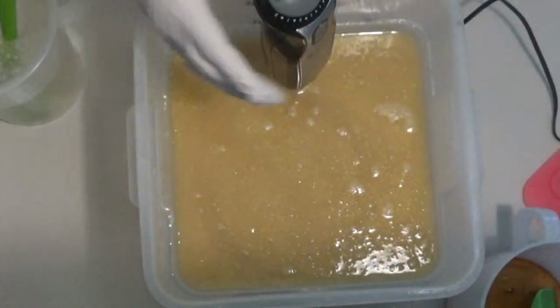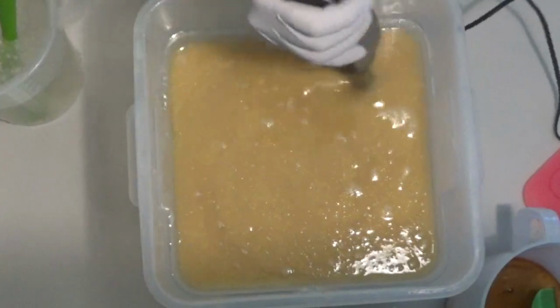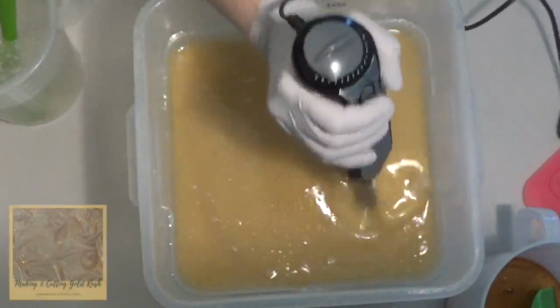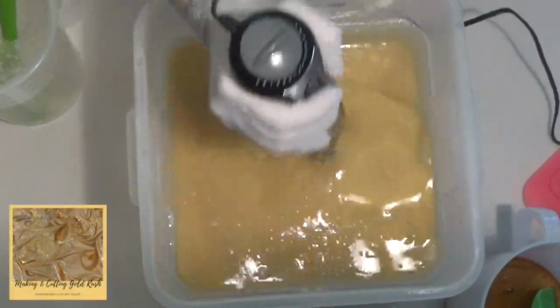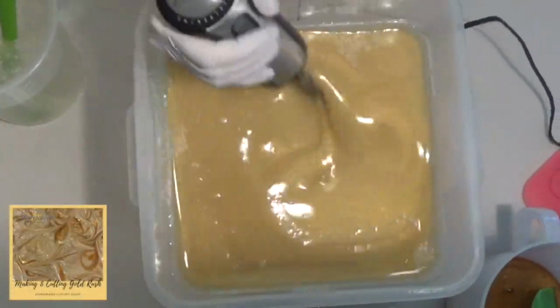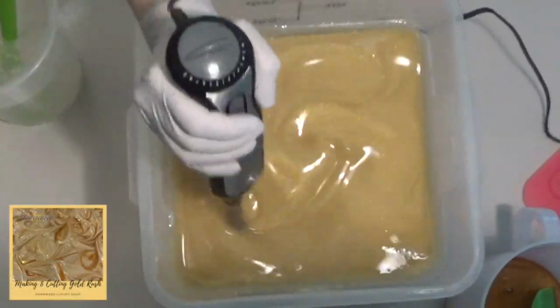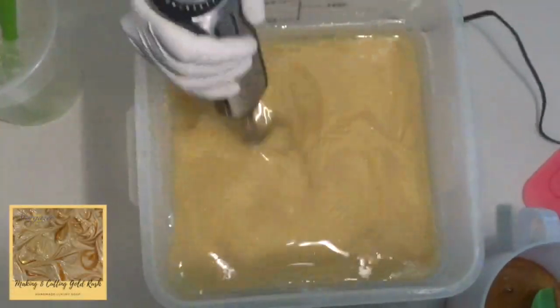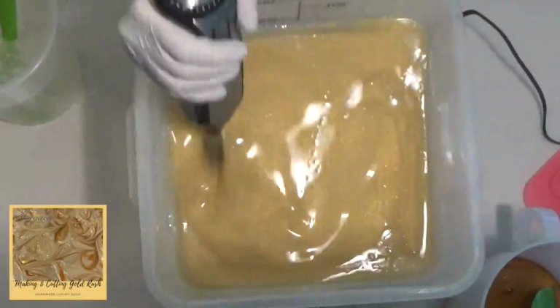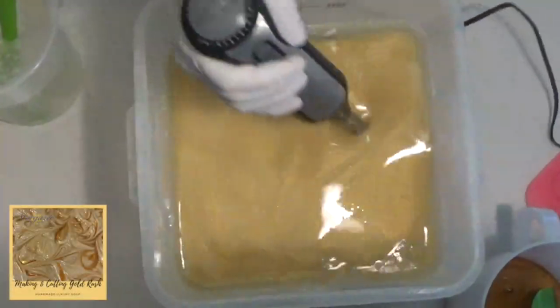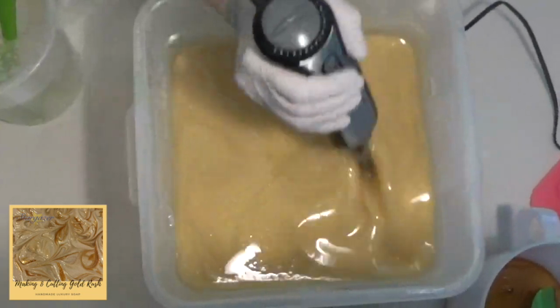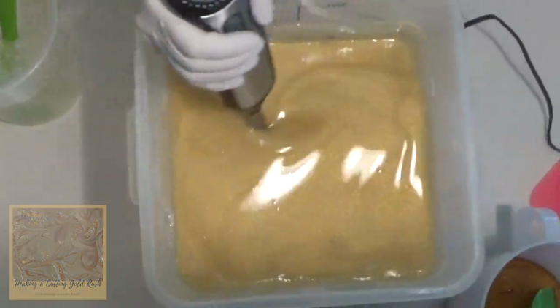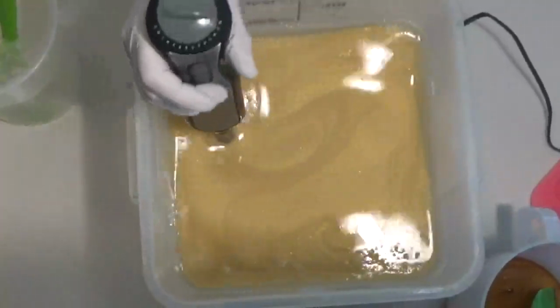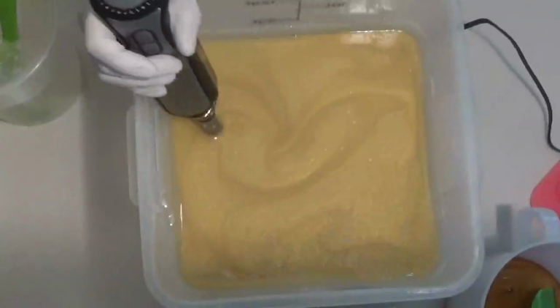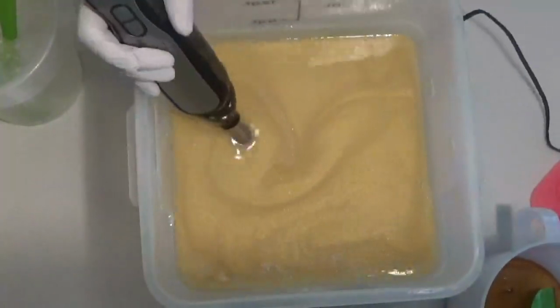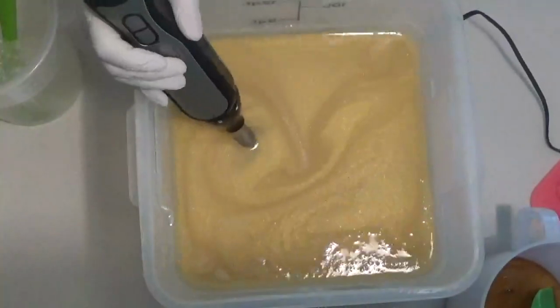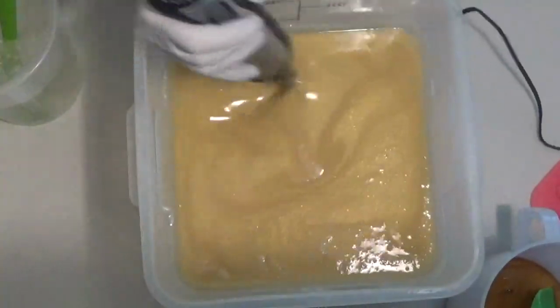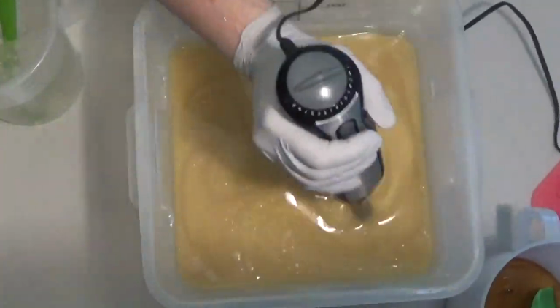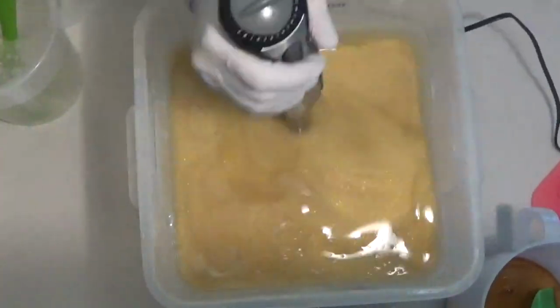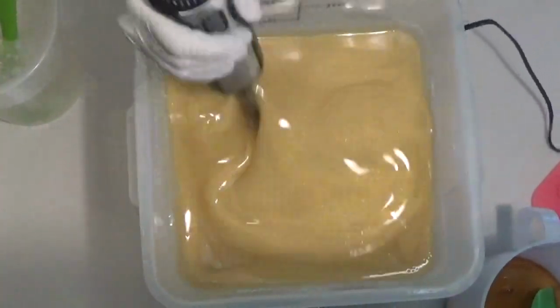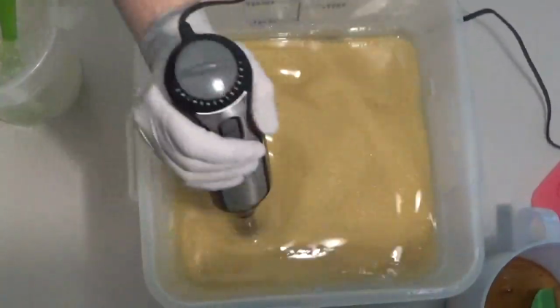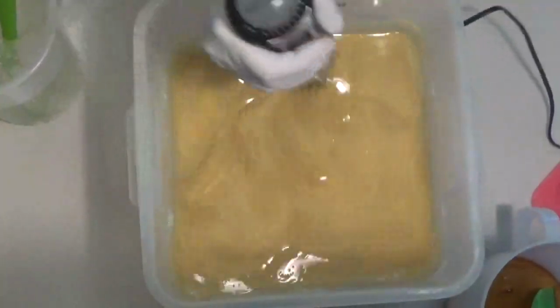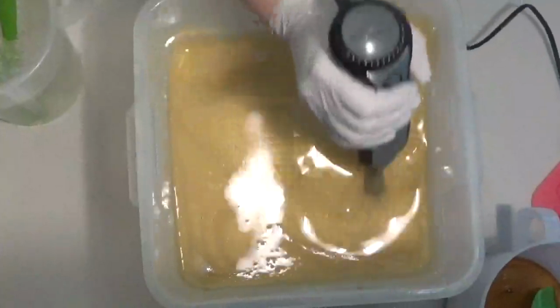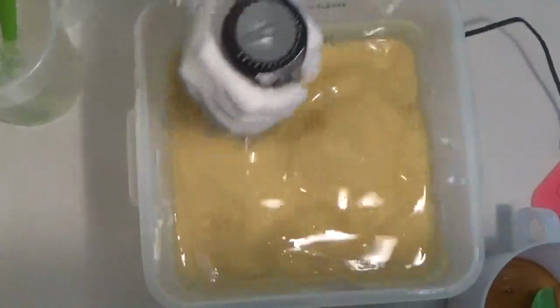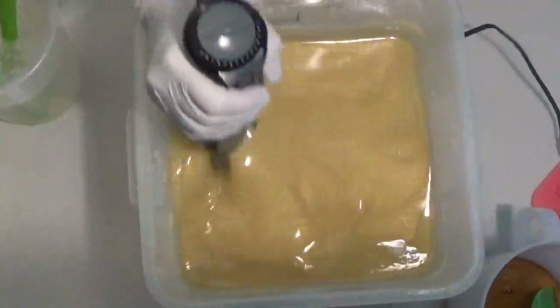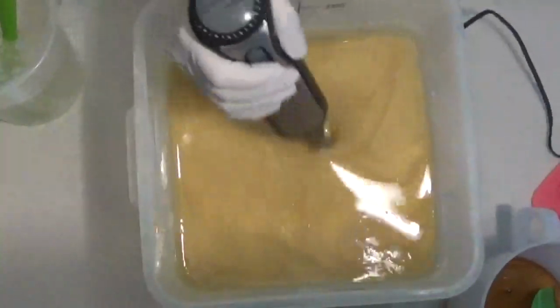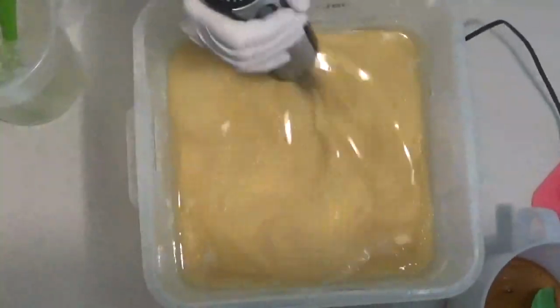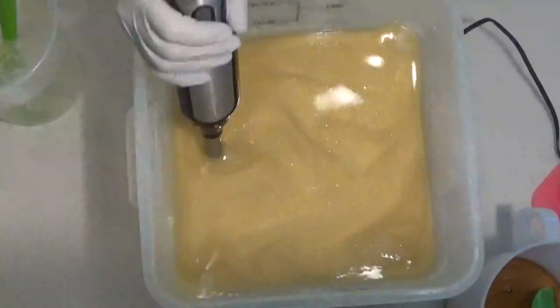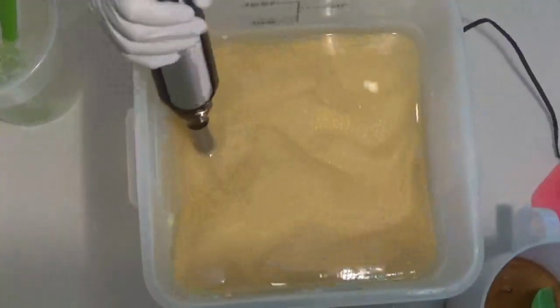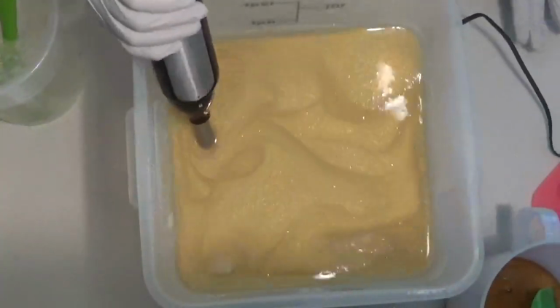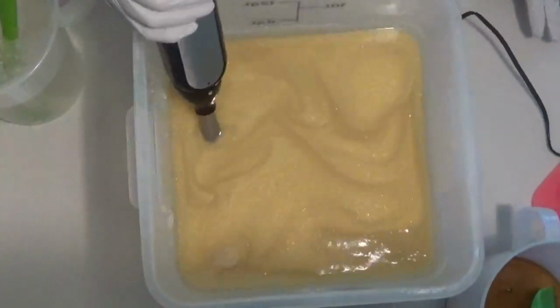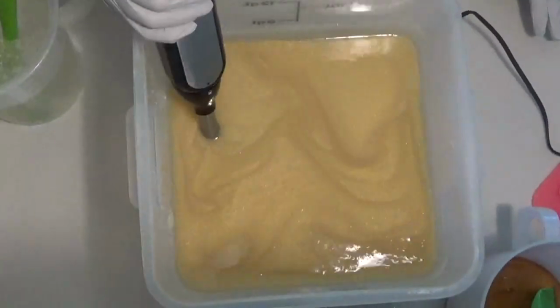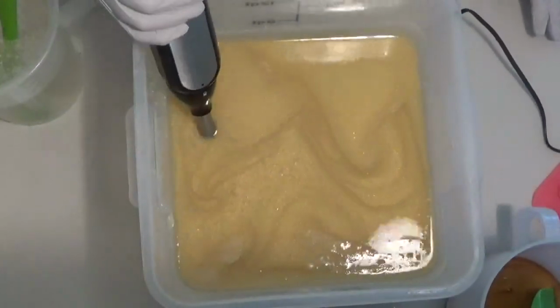Hi everybody, it's Nicole with Stargazer Luxuries. I am making another wholesale batch. I'm still doing a Seep Water discount, but this fragrance plays nice, so it should be okay. I'm doing Gold Rush.